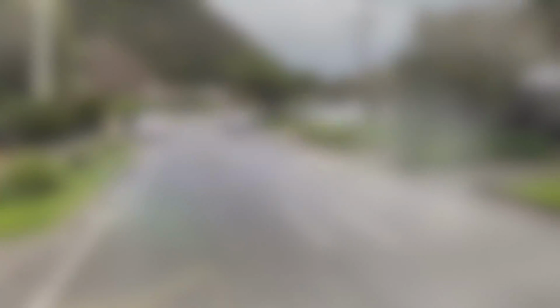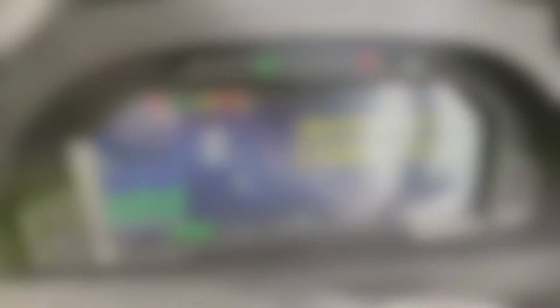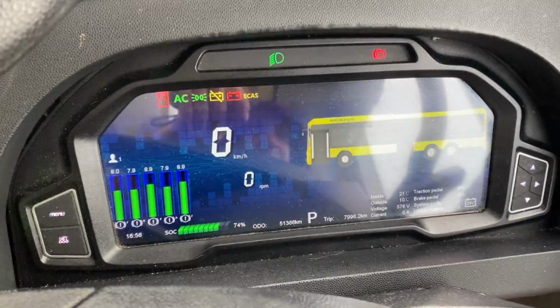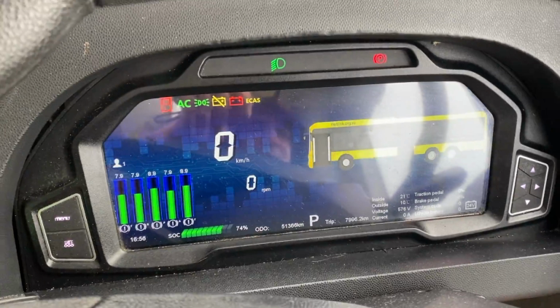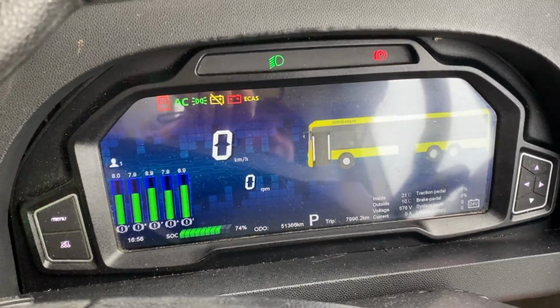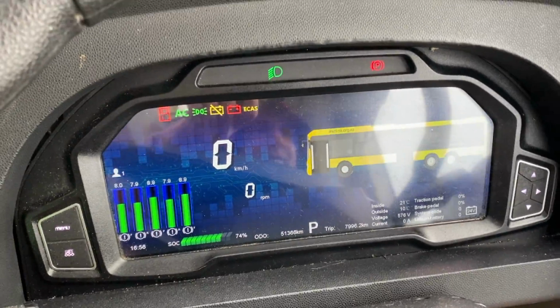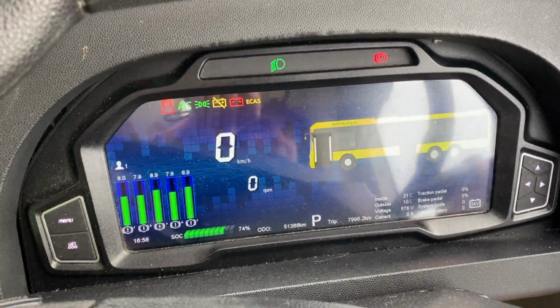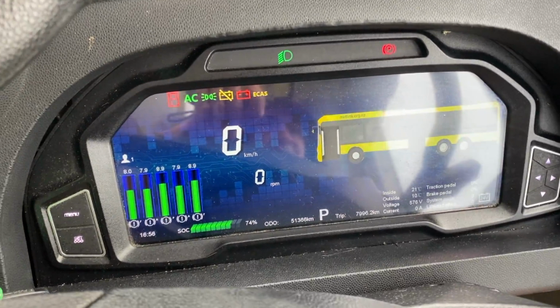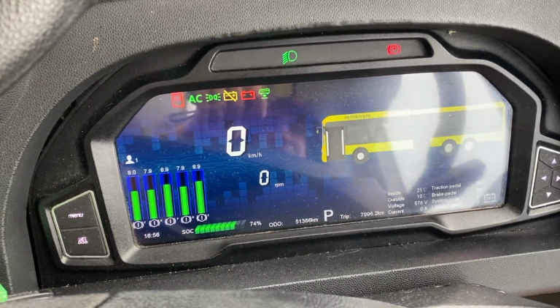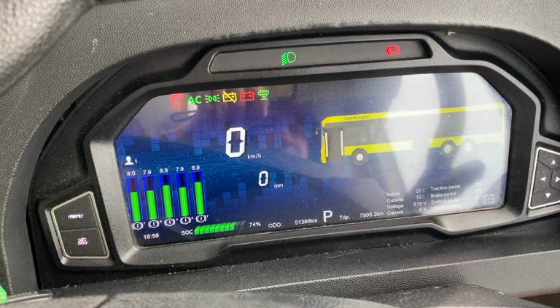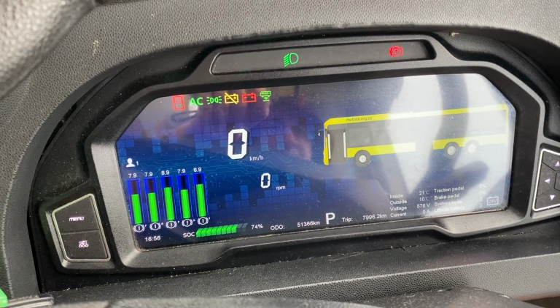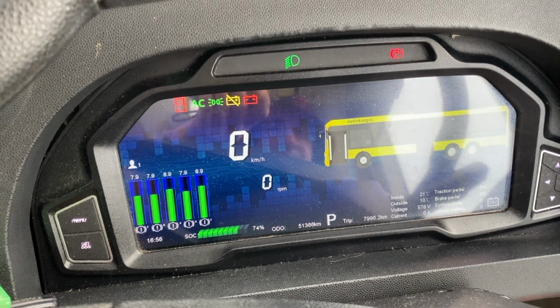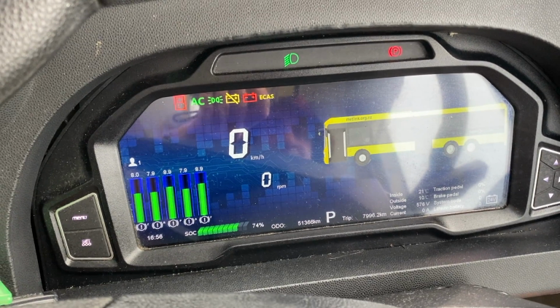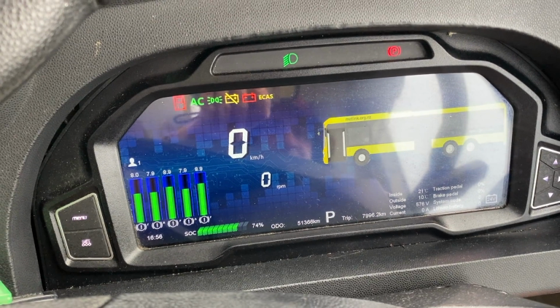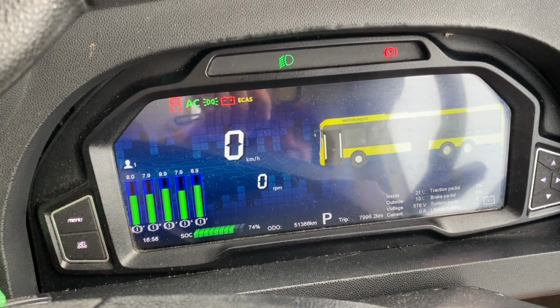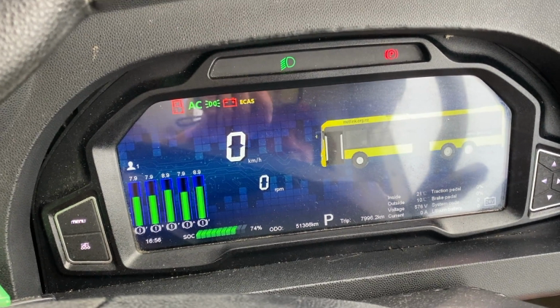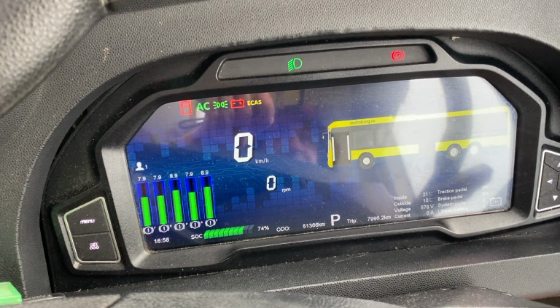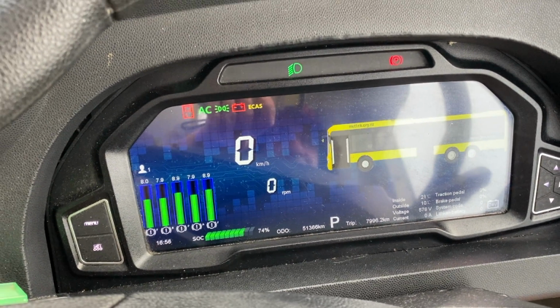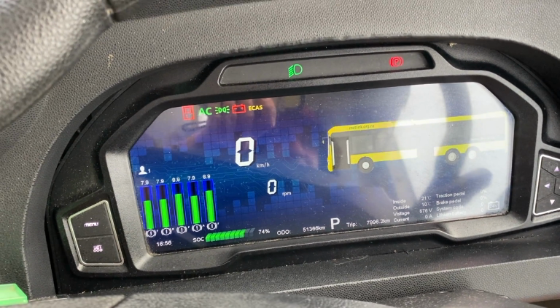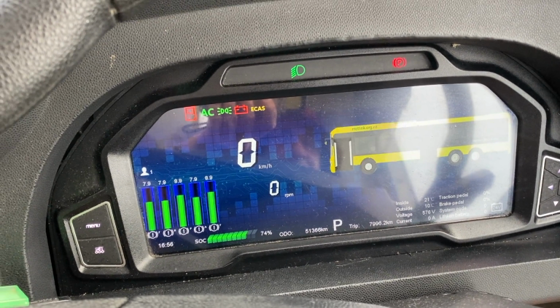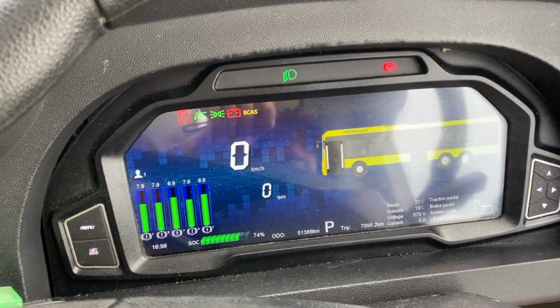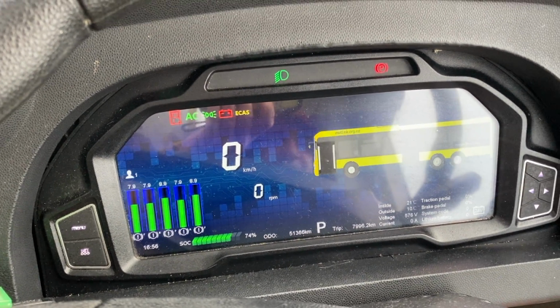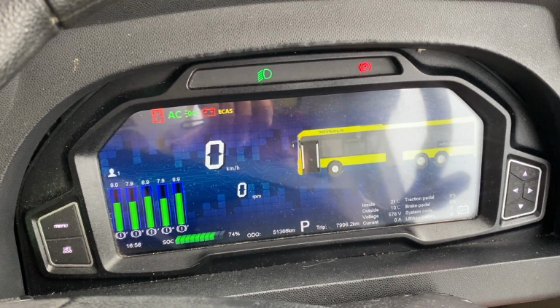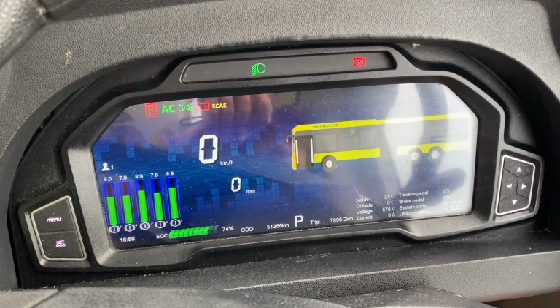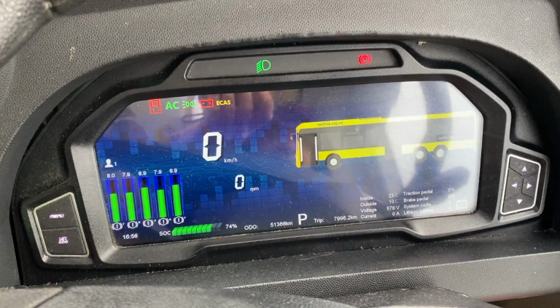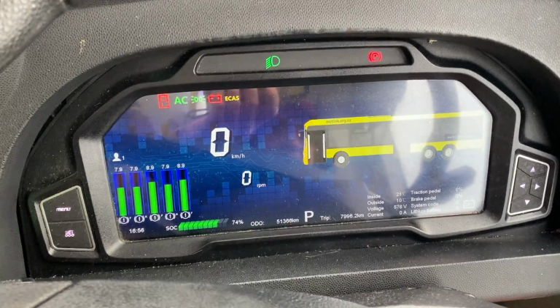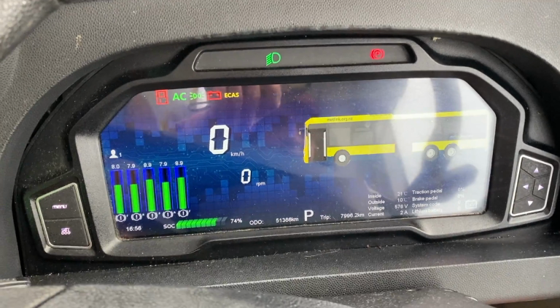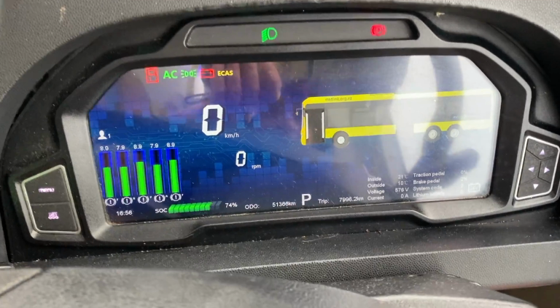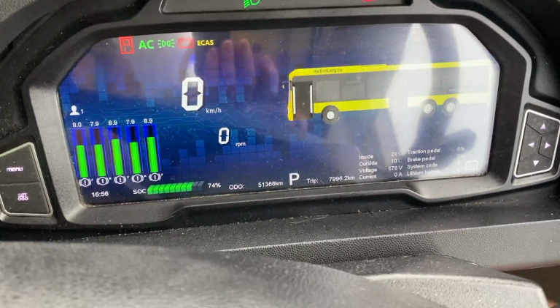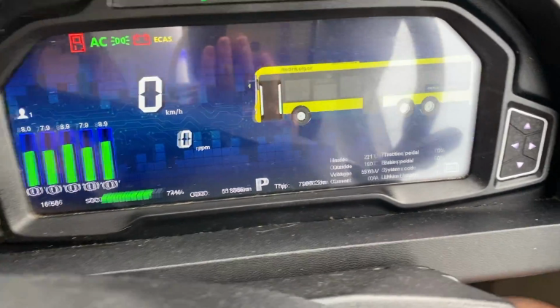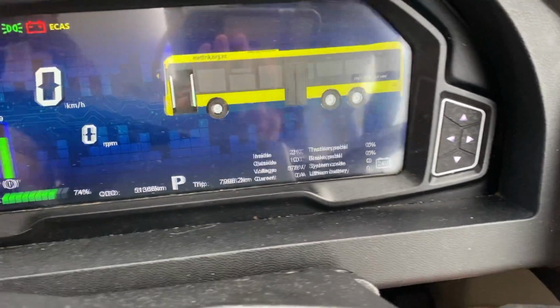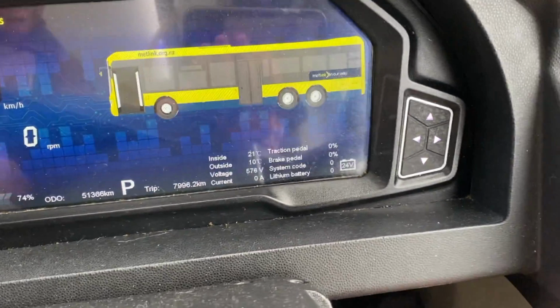This is the main panel, the dash of the bus. The driver gave me a look at this. The system voltage of the battery is about 575 volts.